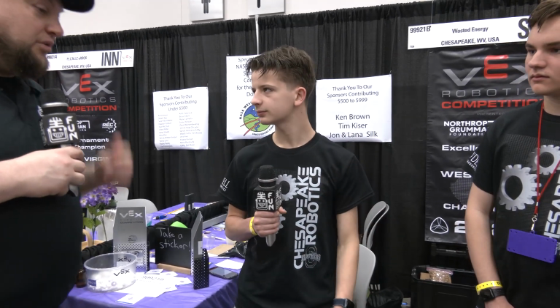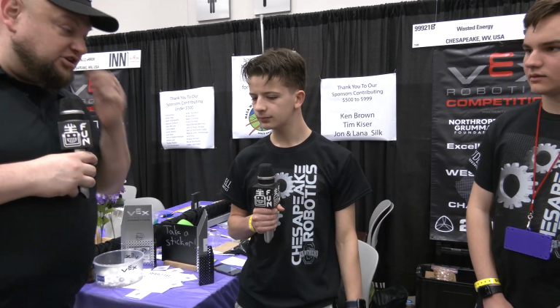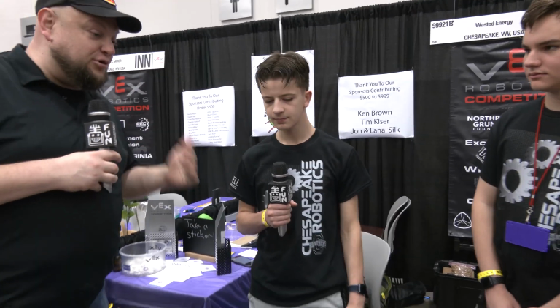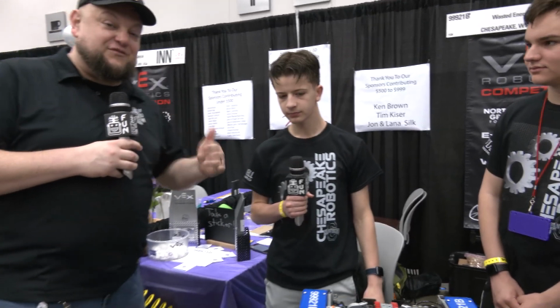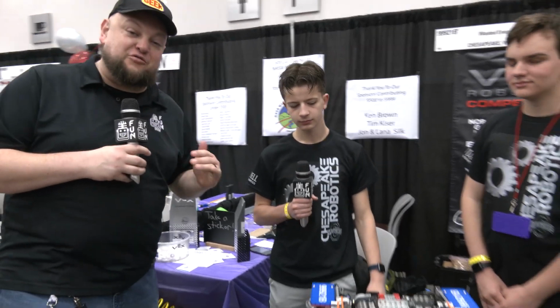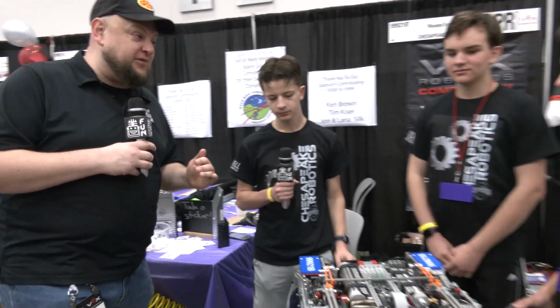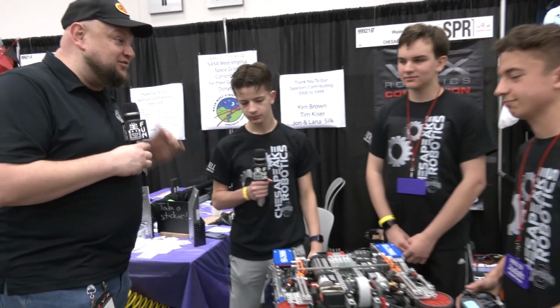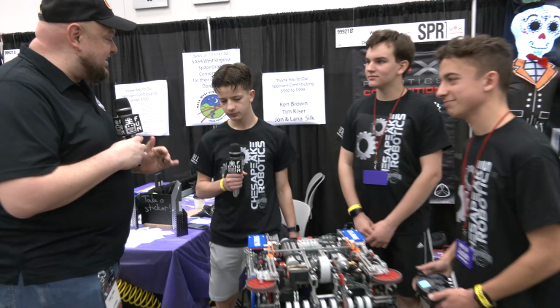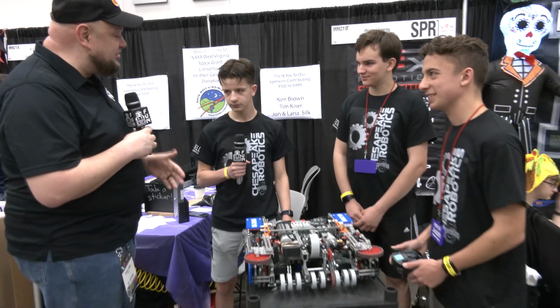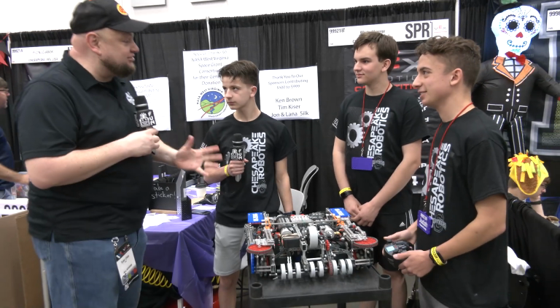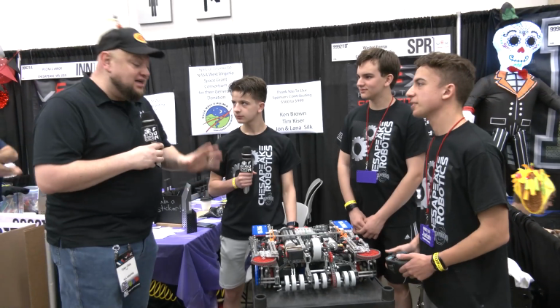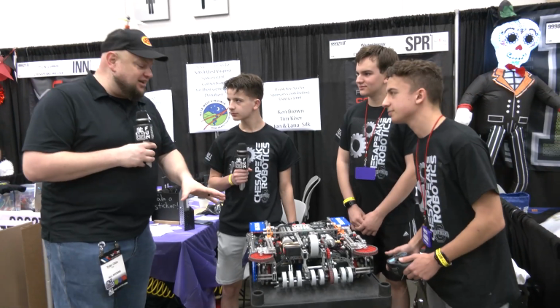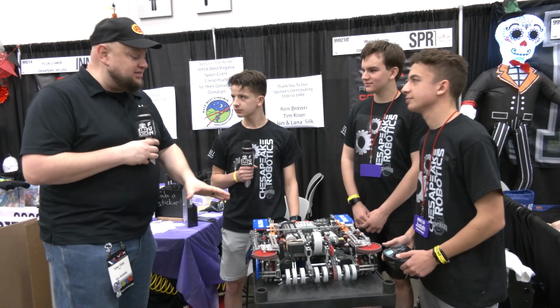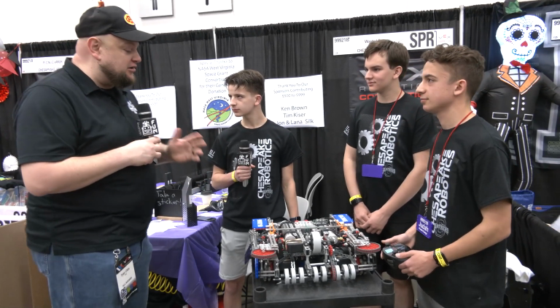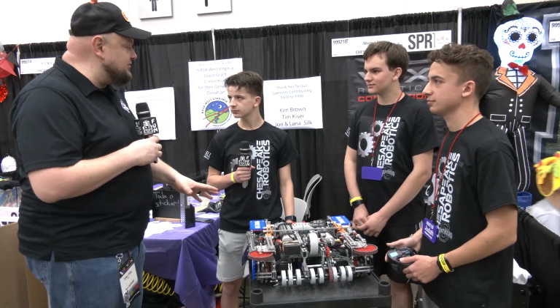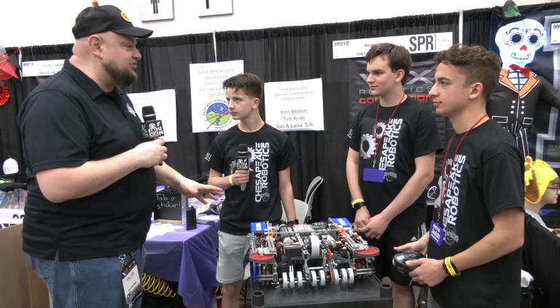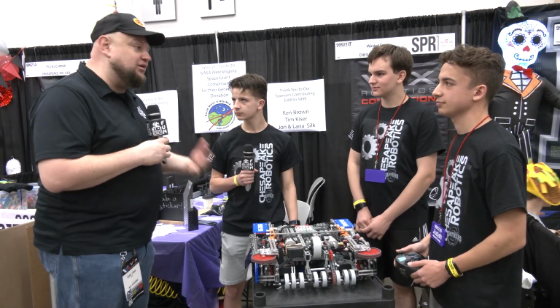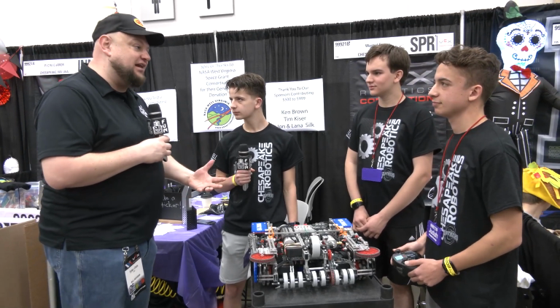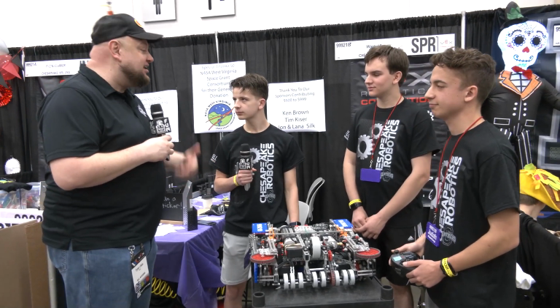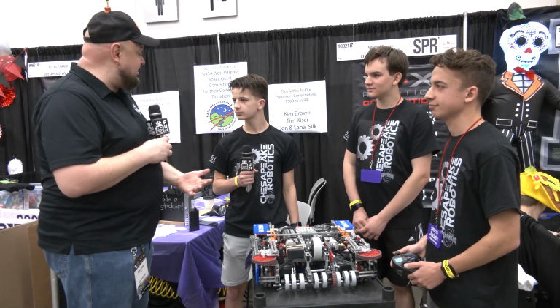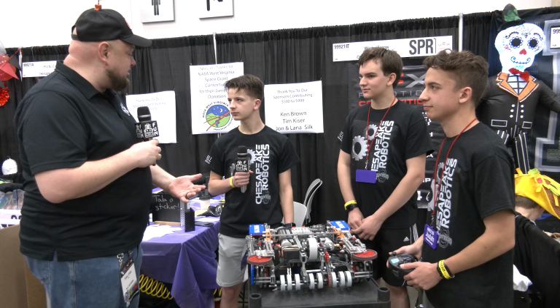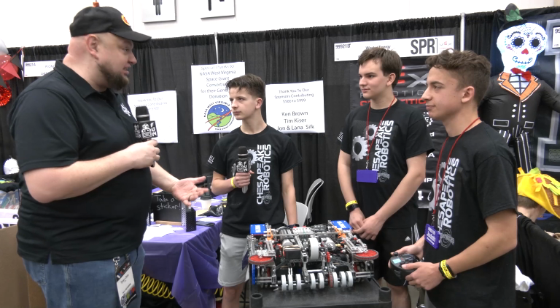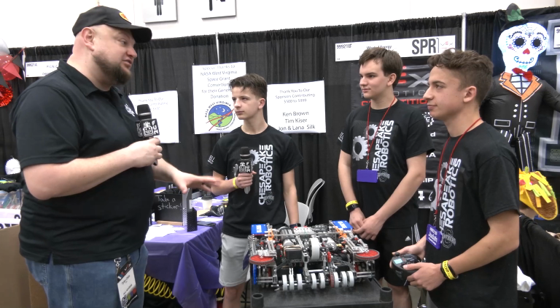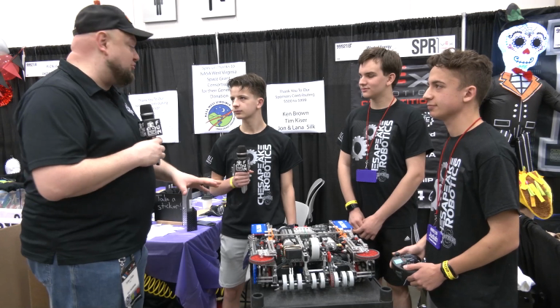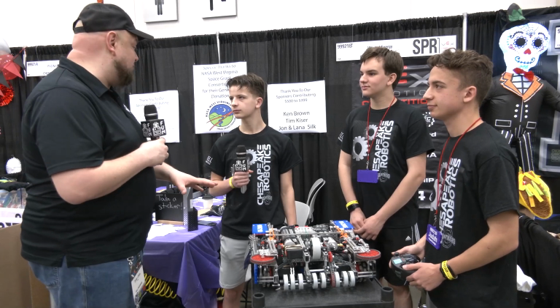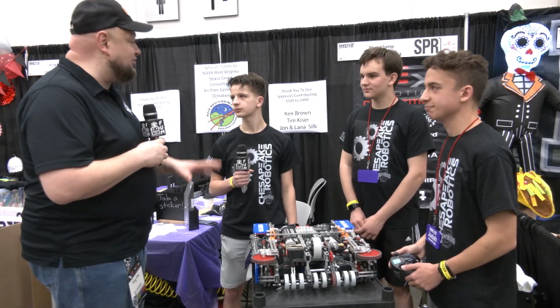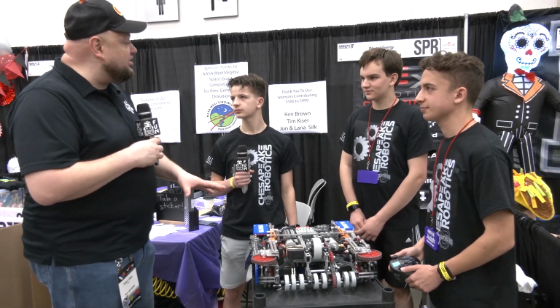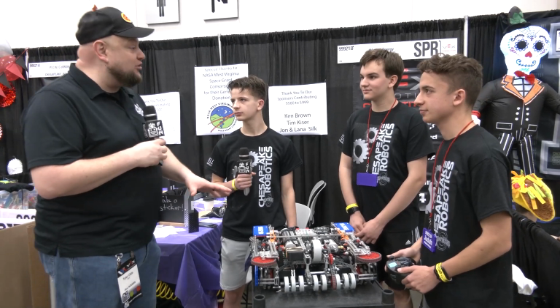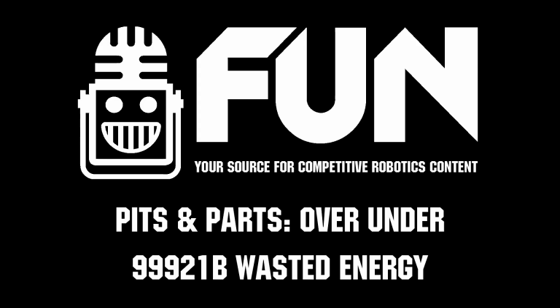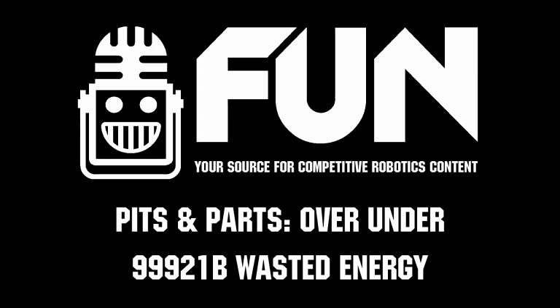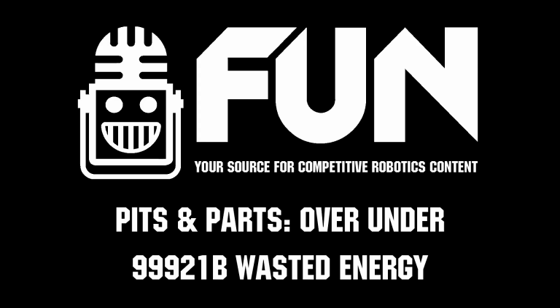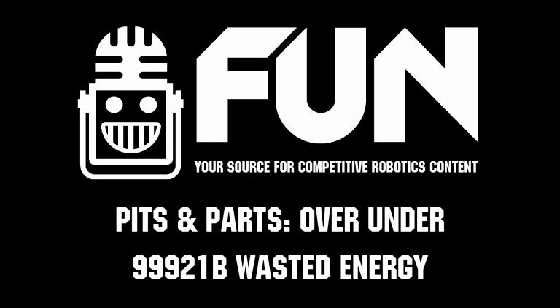Wasted Energy looking to prove that defense can win championships. We'll see if that can happen here. Good luck to you all. Thanks for telling us more about this great innovative strategy. I always love finding robots that take a unique approach to the game, and I think your team has done a great job doing that. Good luck here at Worlds — can't wait to see how you do. Thank you.